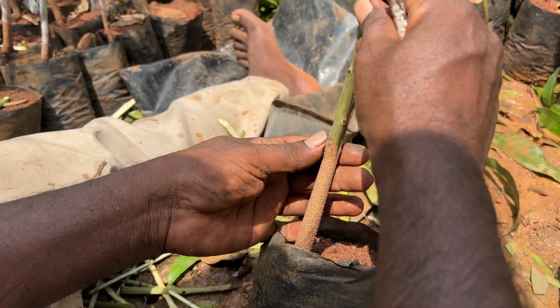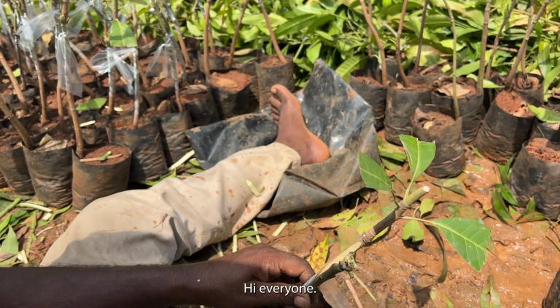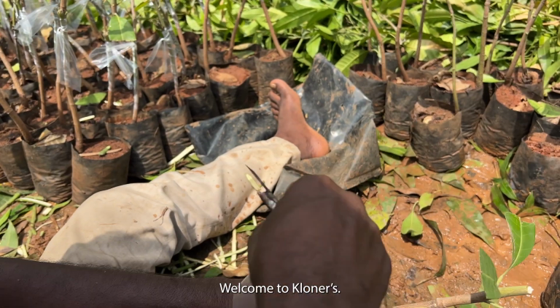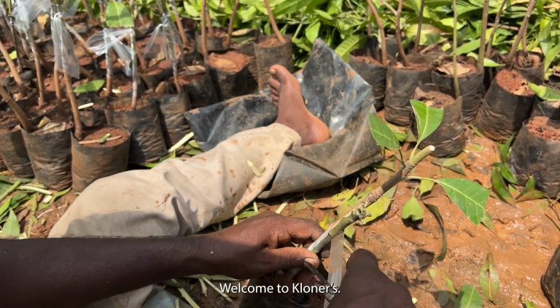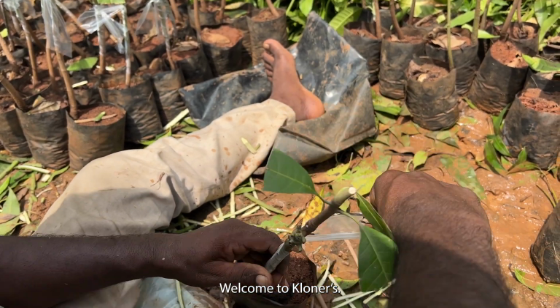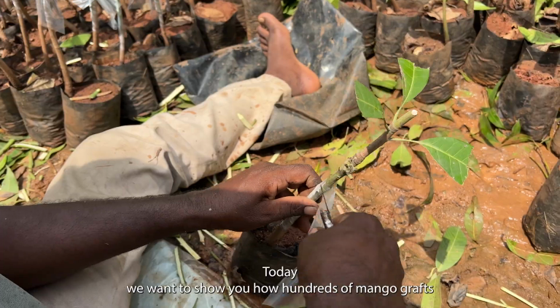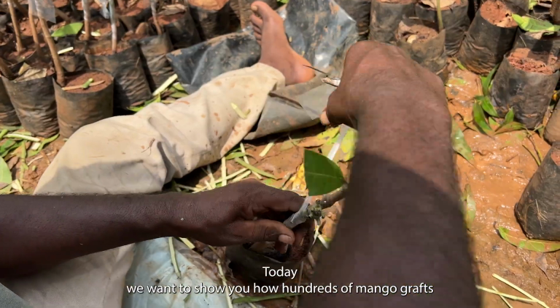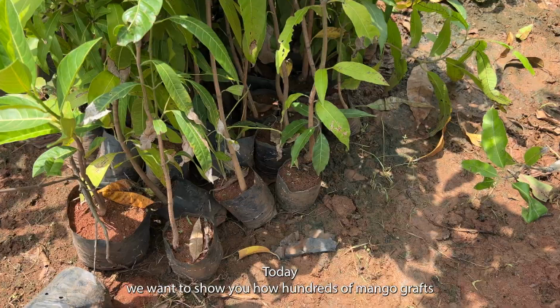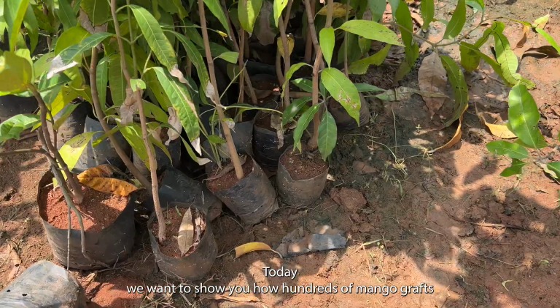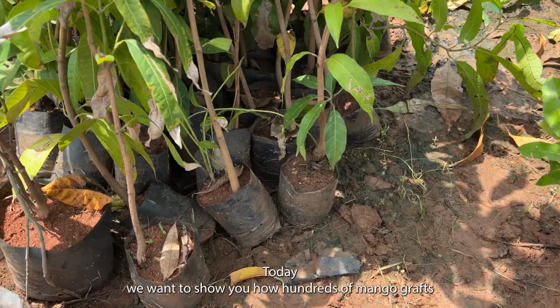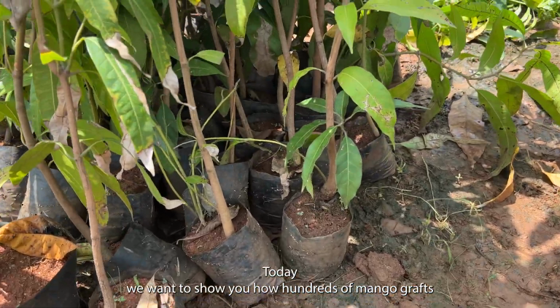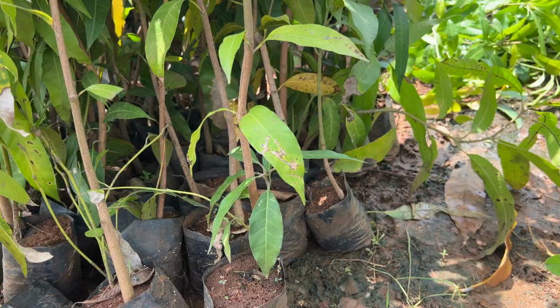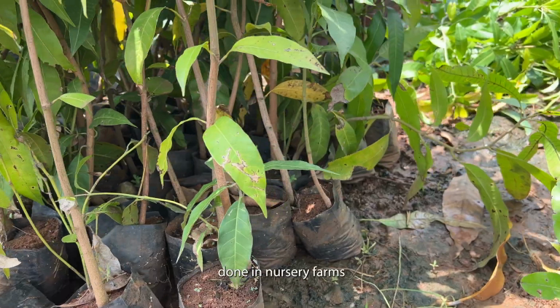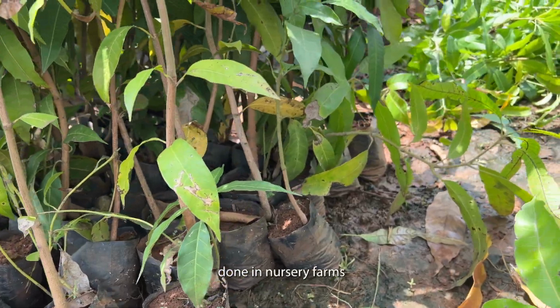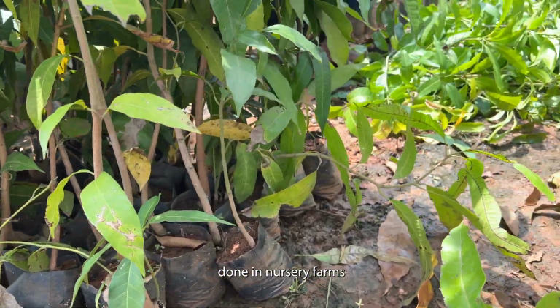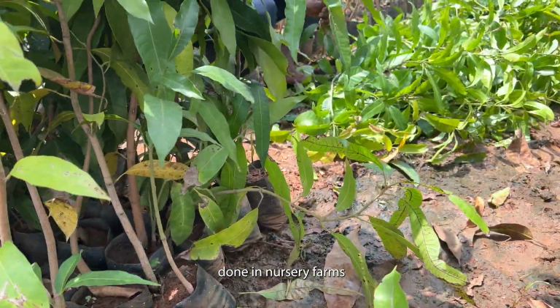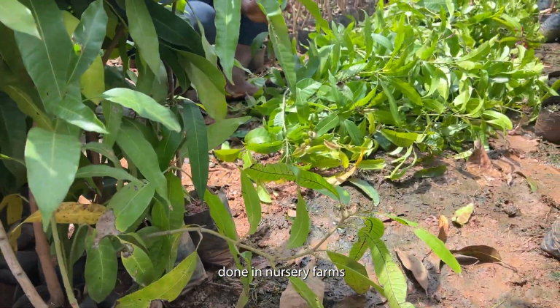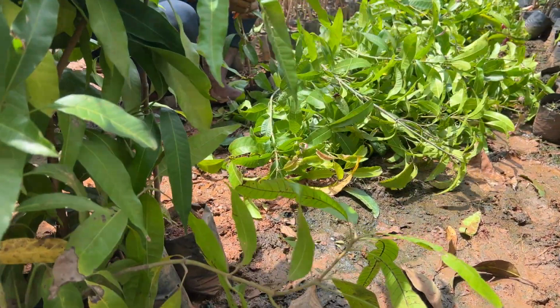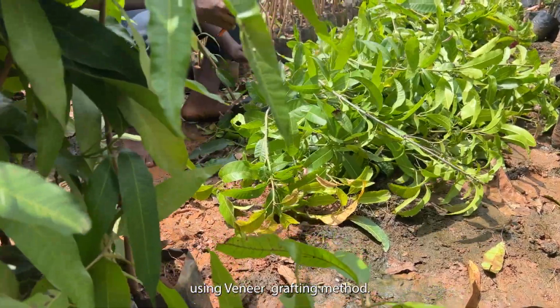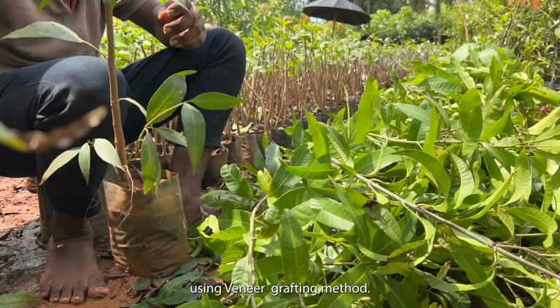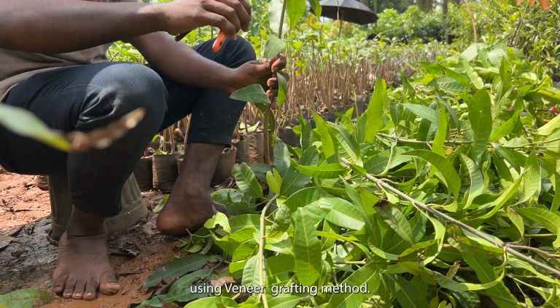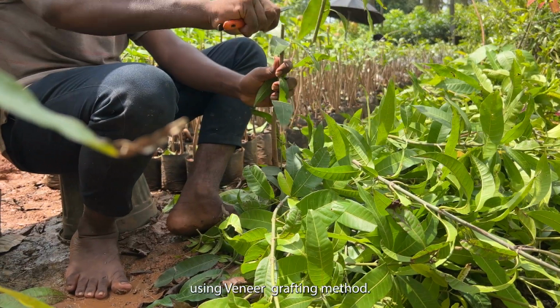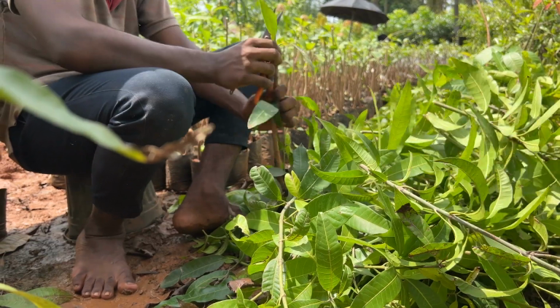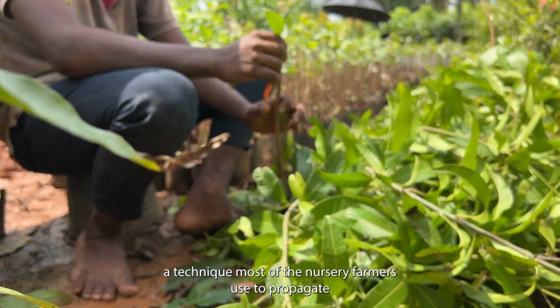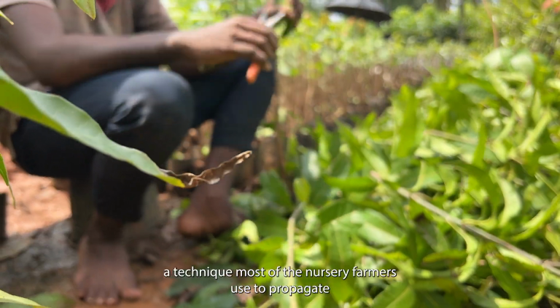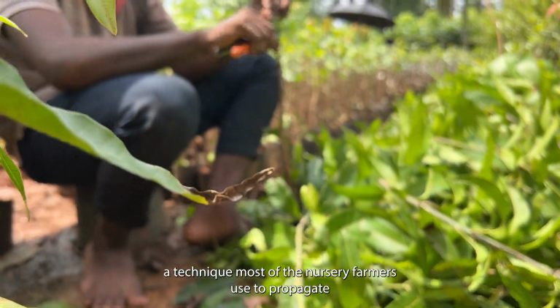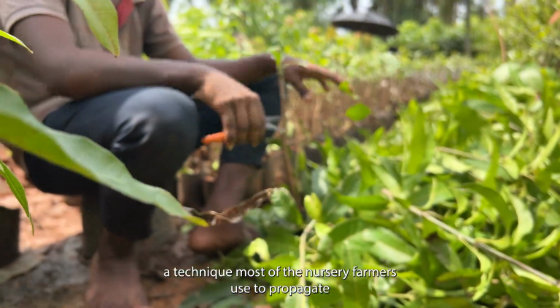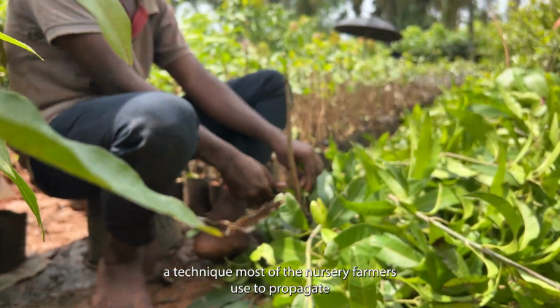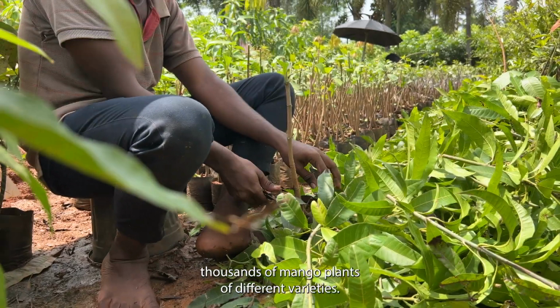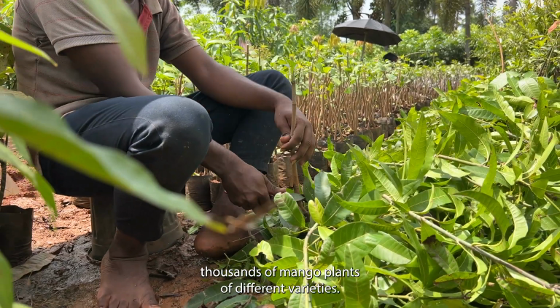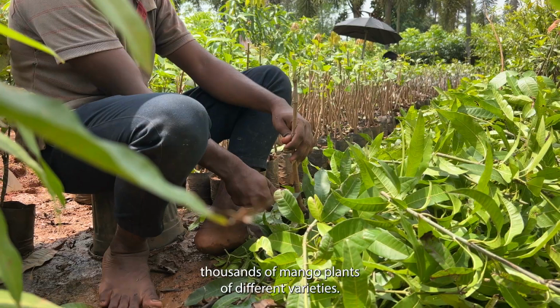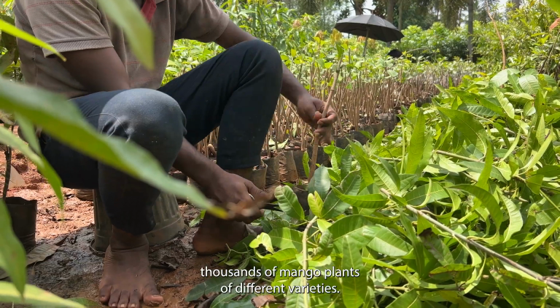Hi everyone, welcome to Cloners. Today we want to show you how hundreds of mango grafts are done in nursery farms using the Vernier grafting method — a technique most nursery farmers use to propagate thousands of mango plants of different varieties.